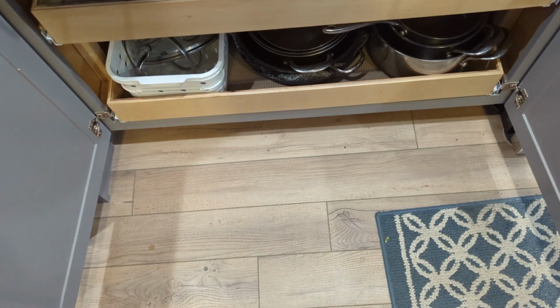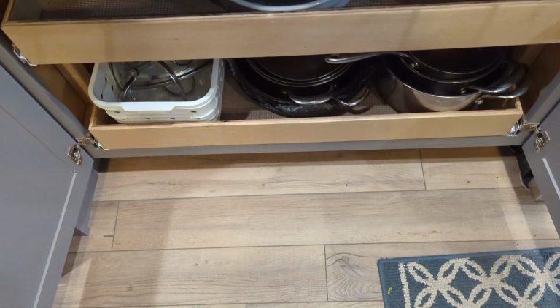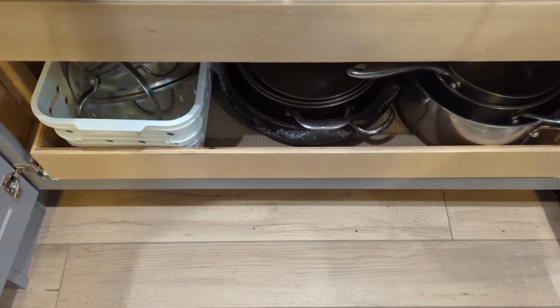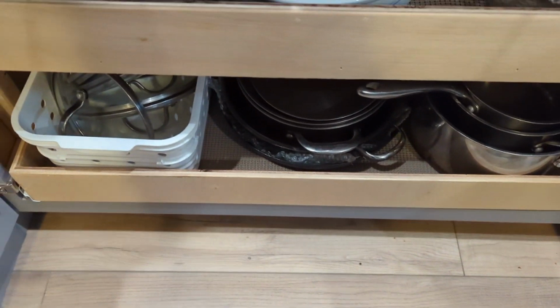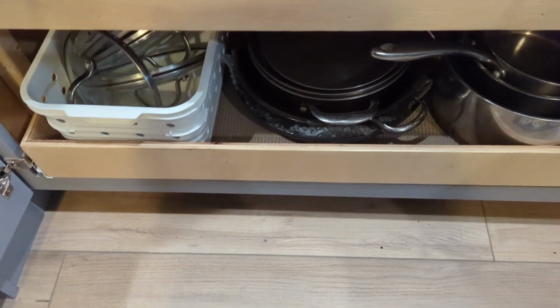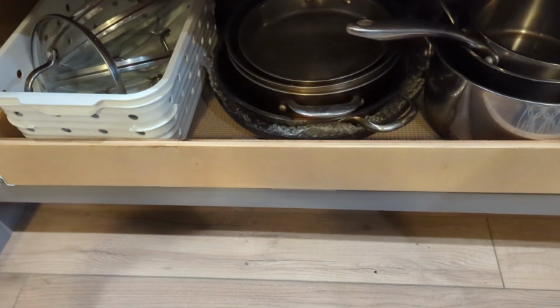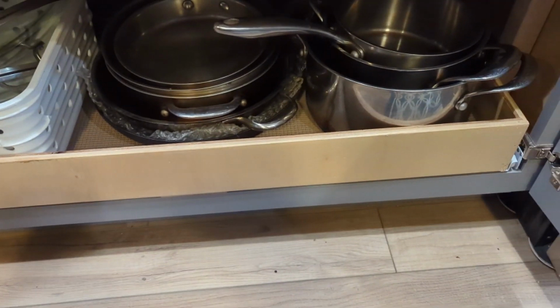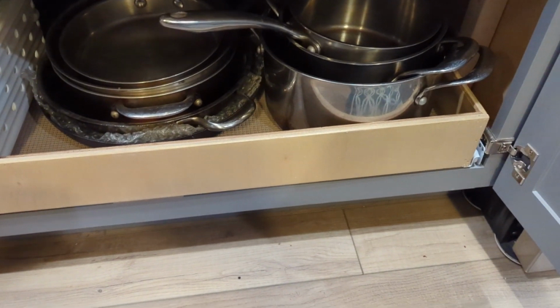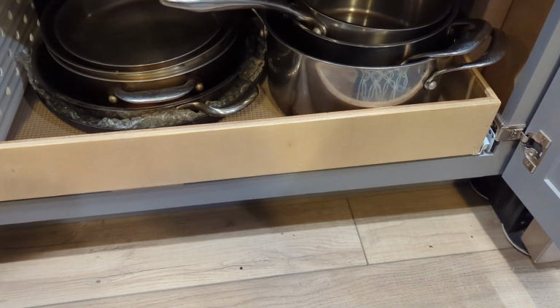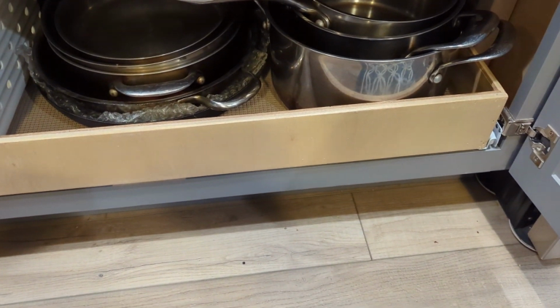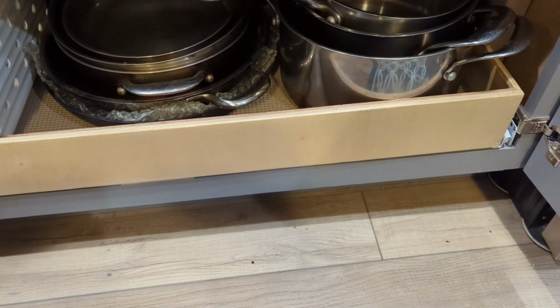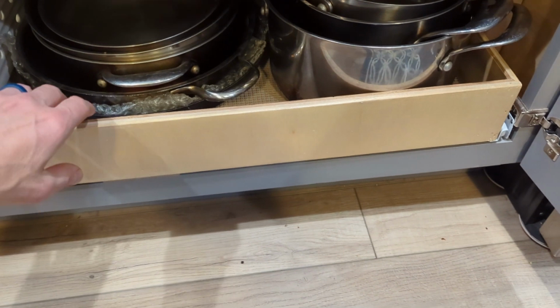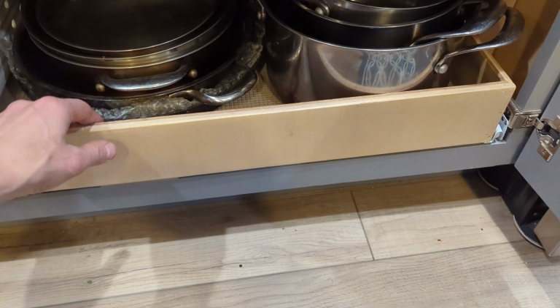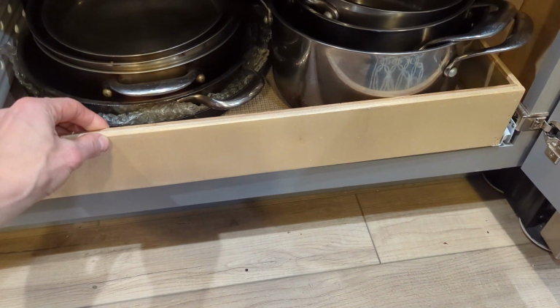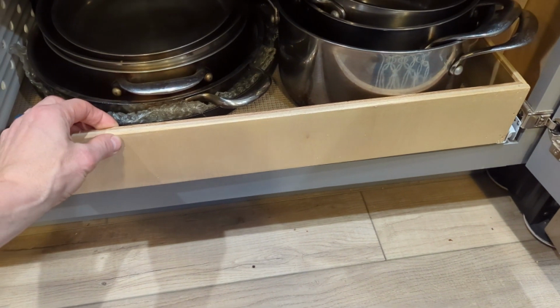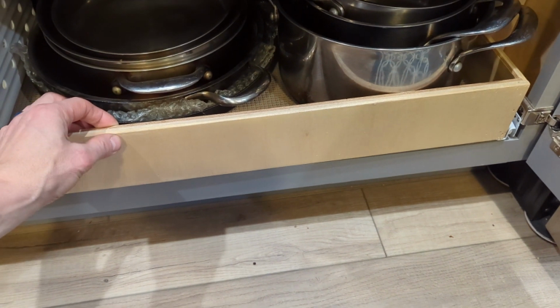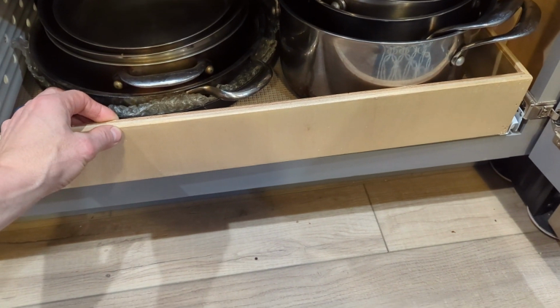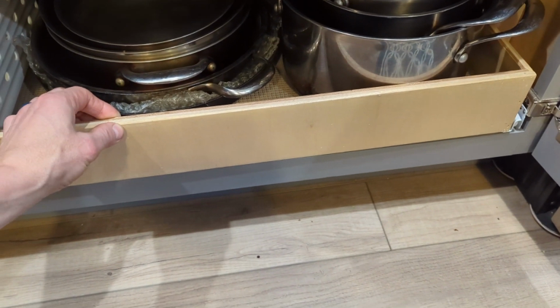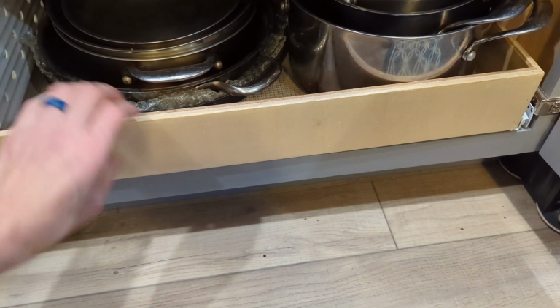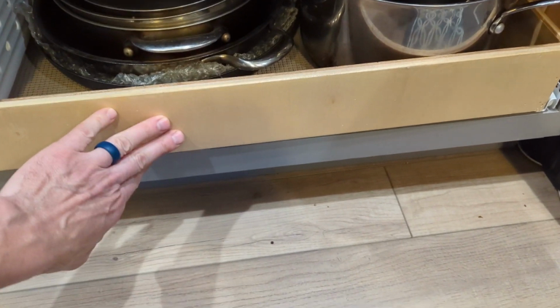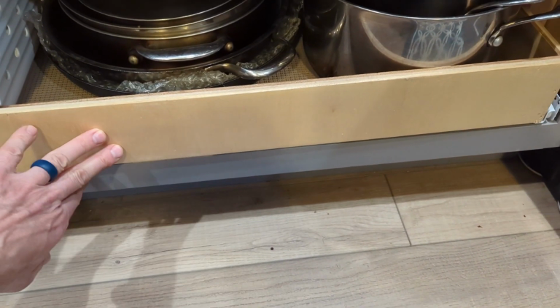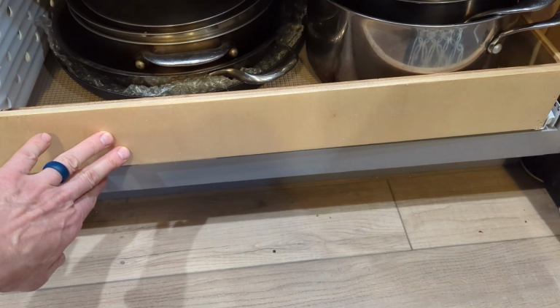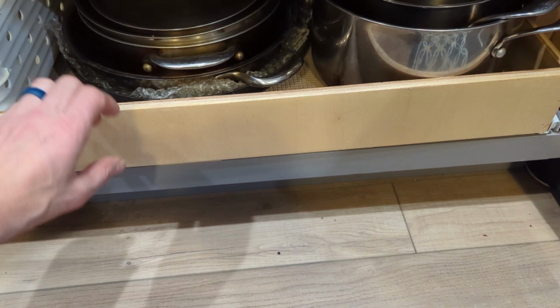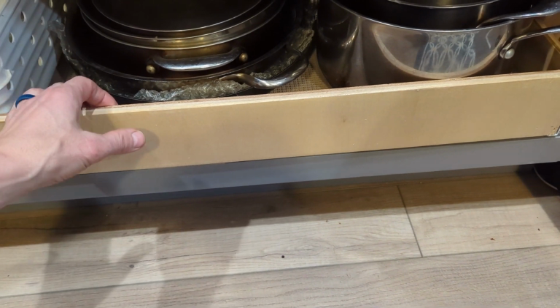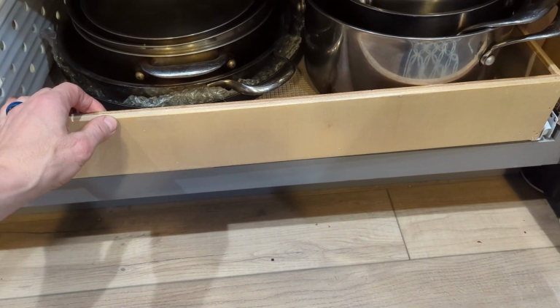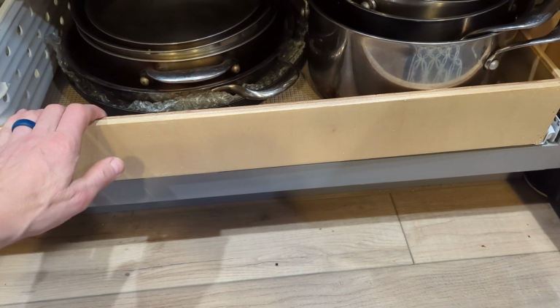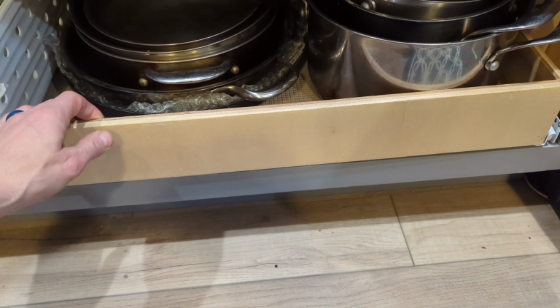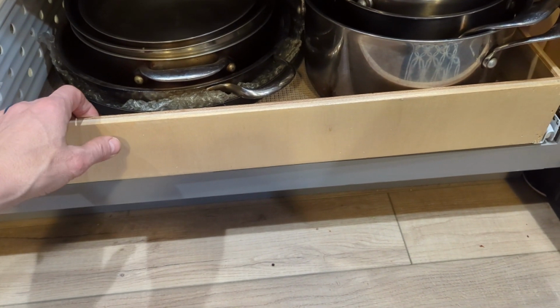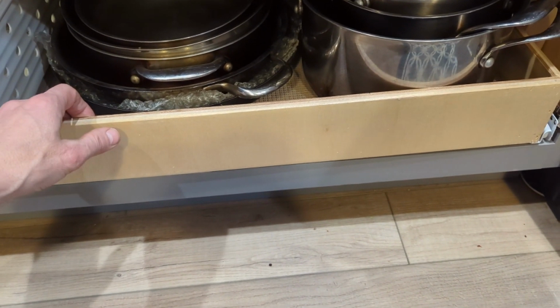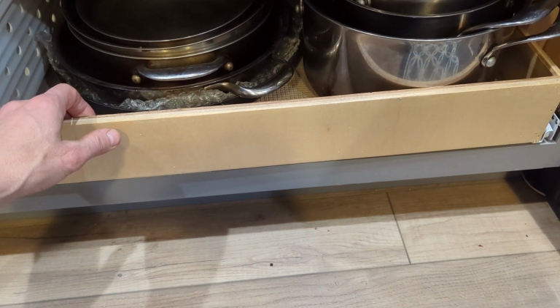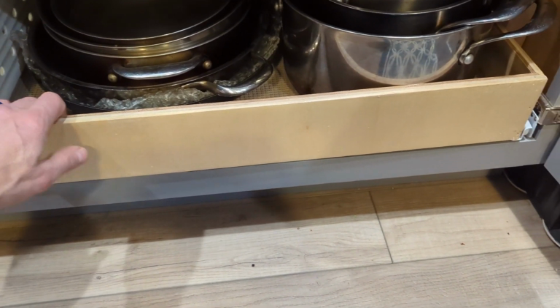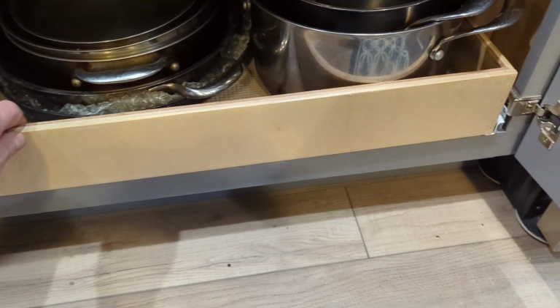The next part of my pull-out drawers is actually building the drawers themselves, and that's what I'm going to show today. I use 5/8 inch plywood with a nice veneer finish. This is because the material was free — ideally I would have purchased three-quarter inch plywood.